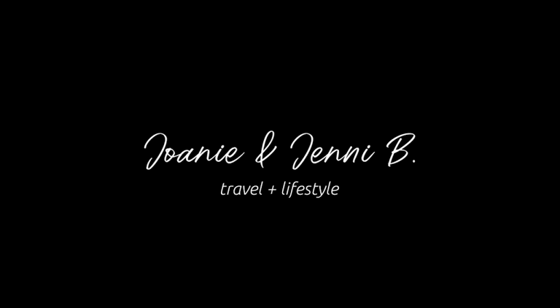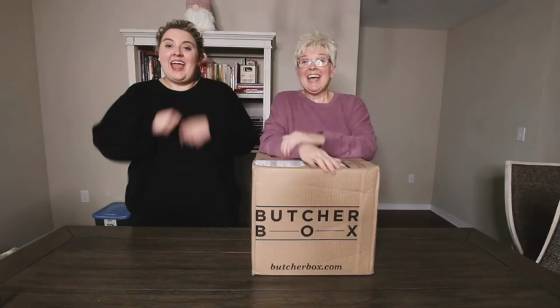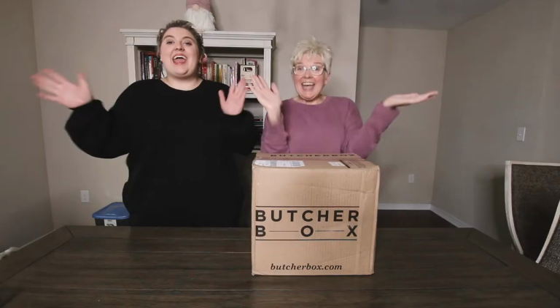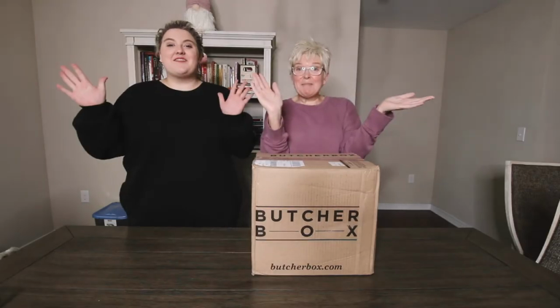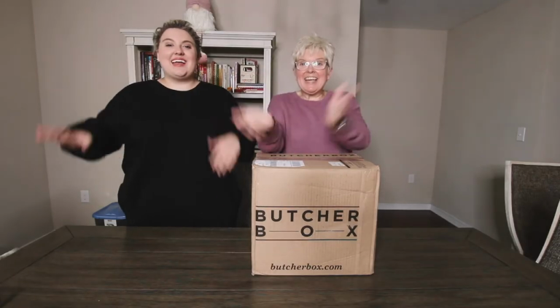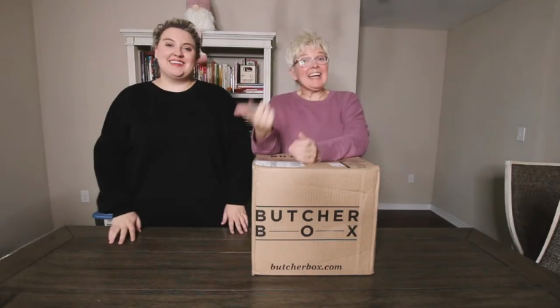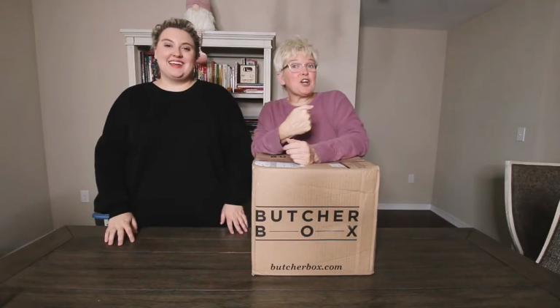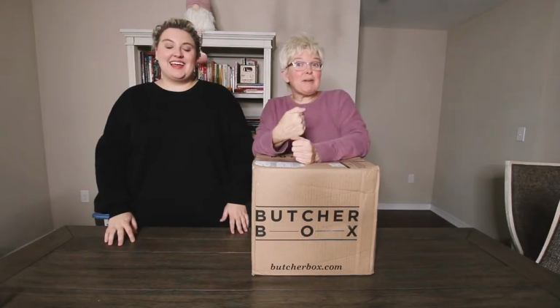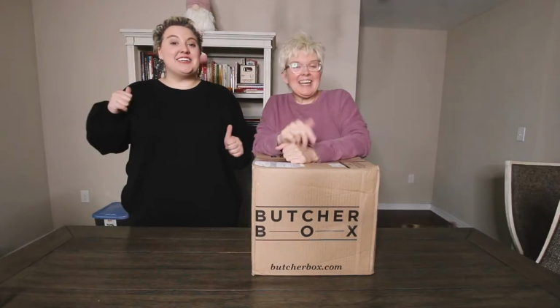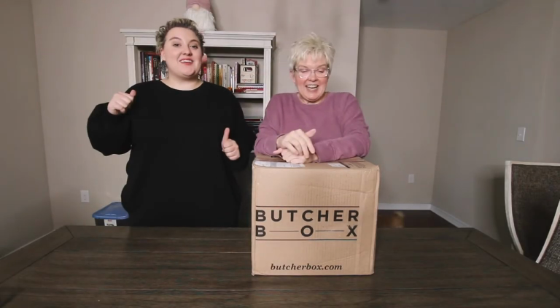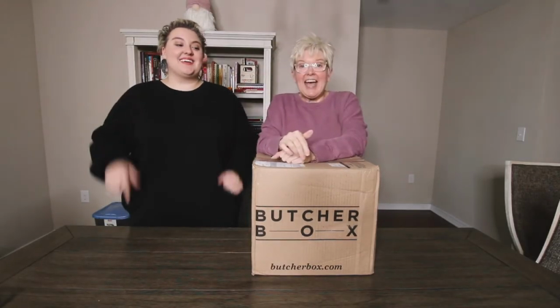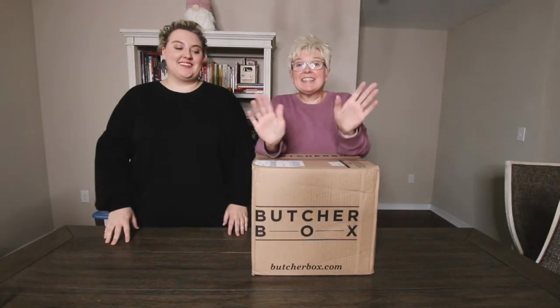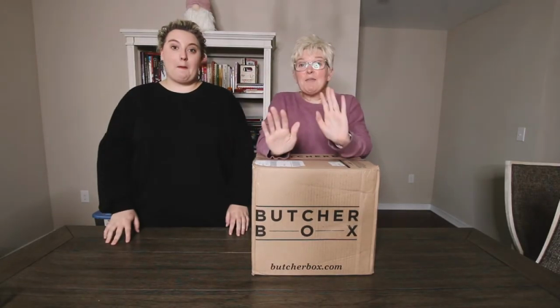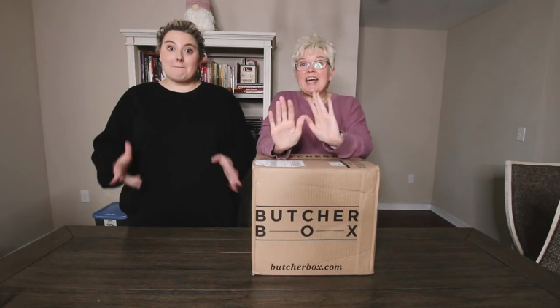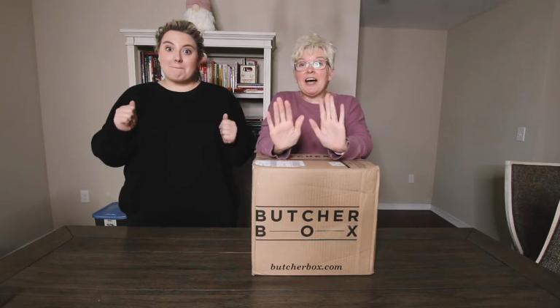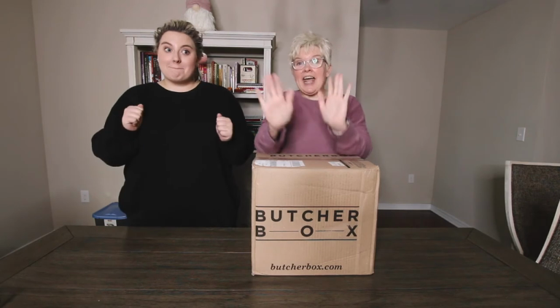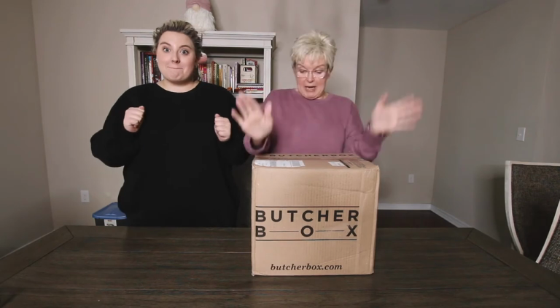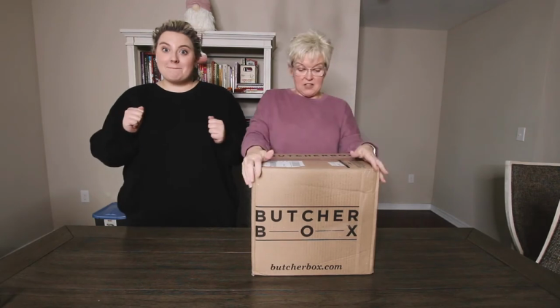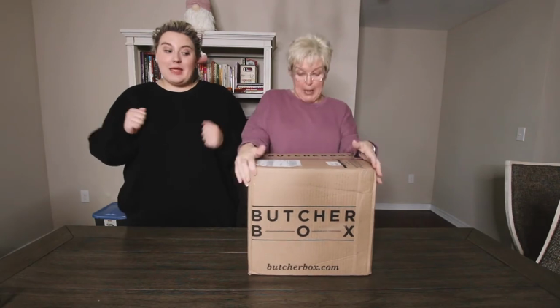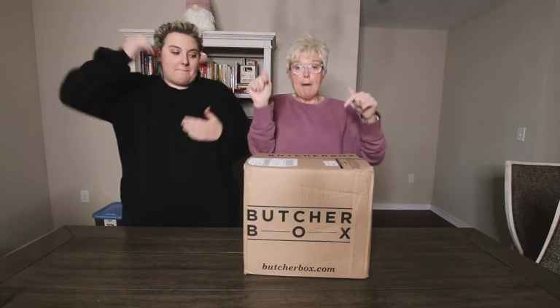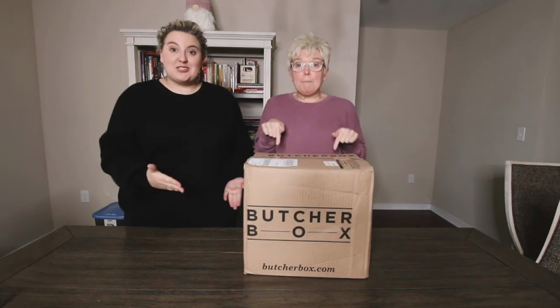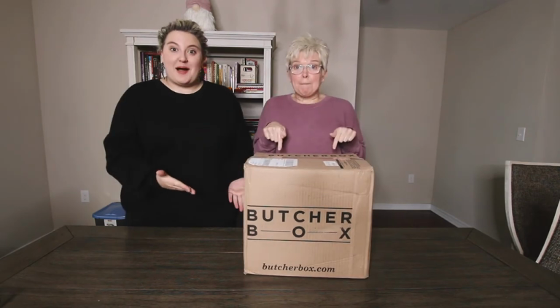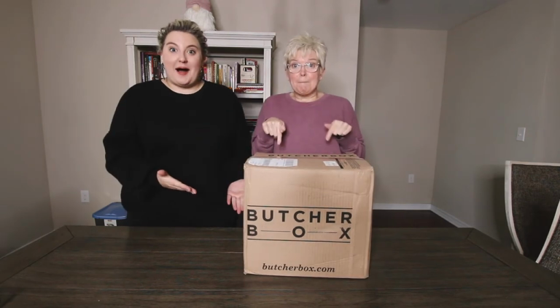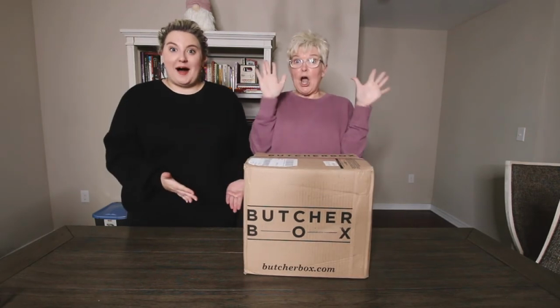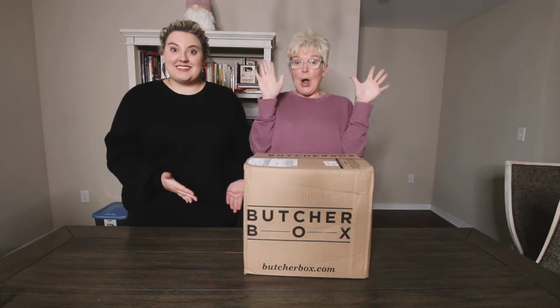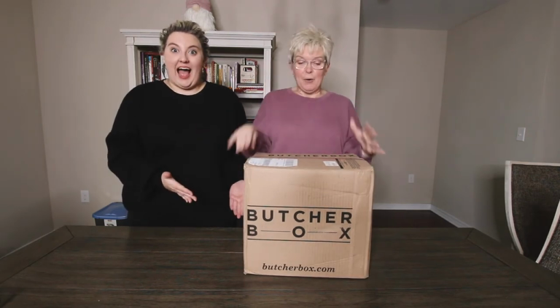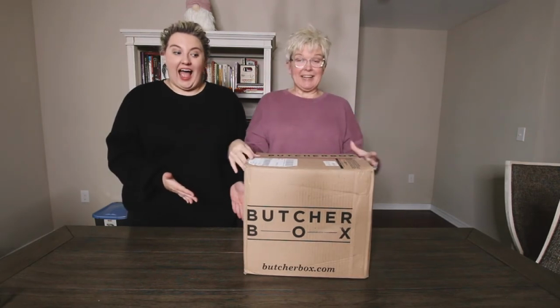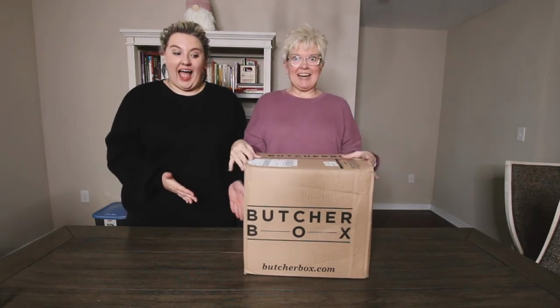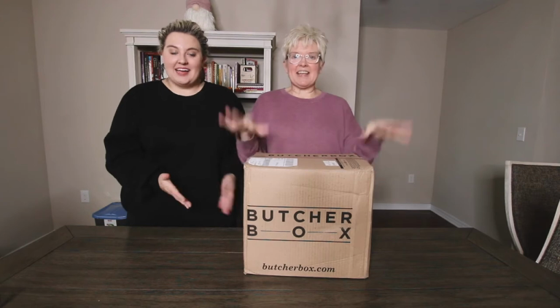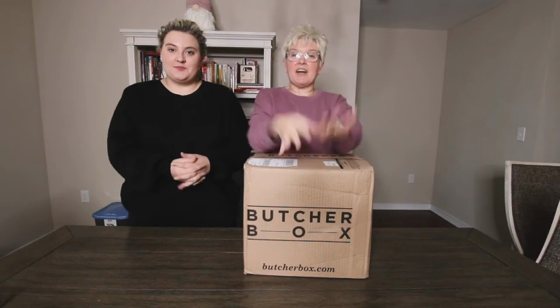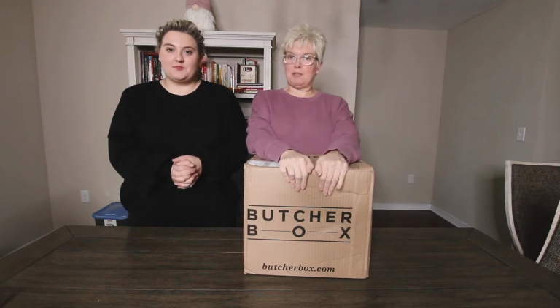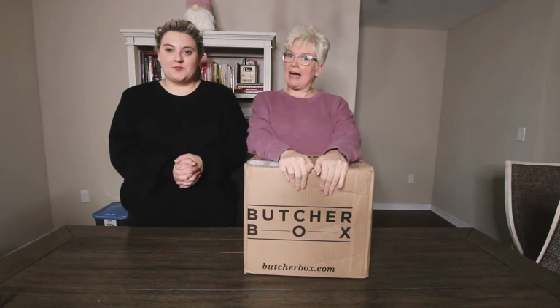Hey everybody, it's Joanie B and today we have gotten a box from ButcherBox! We're really excited. This is our very first box.